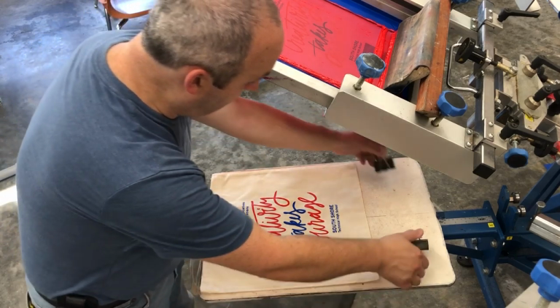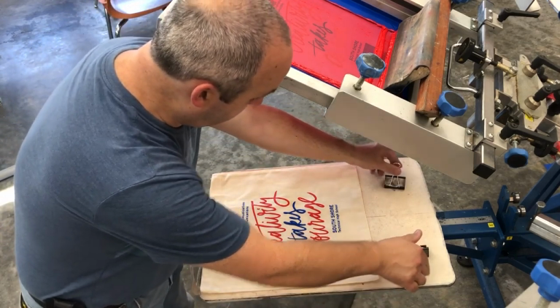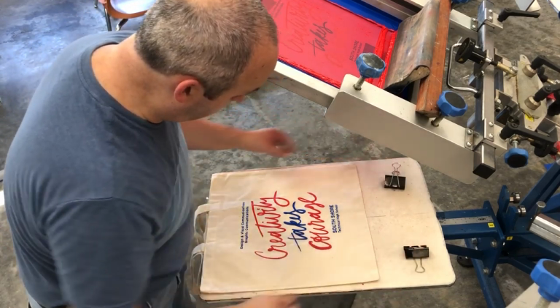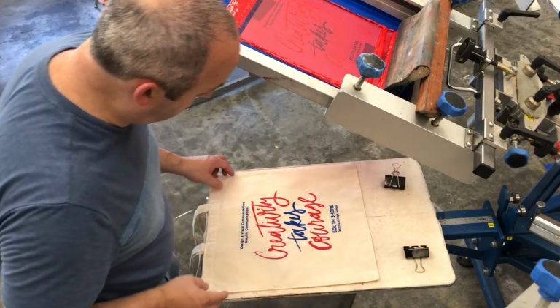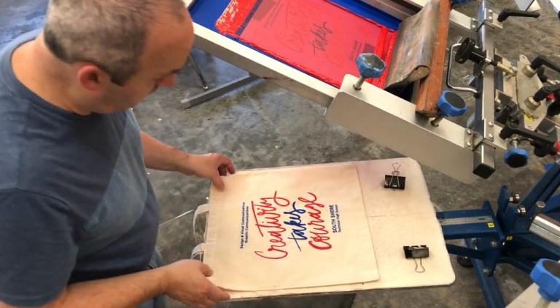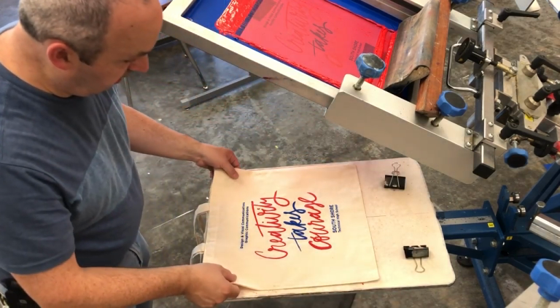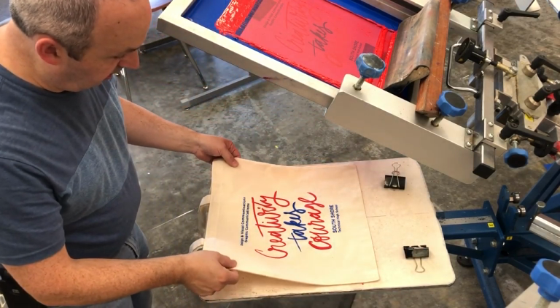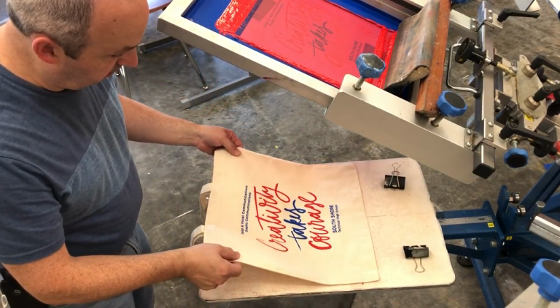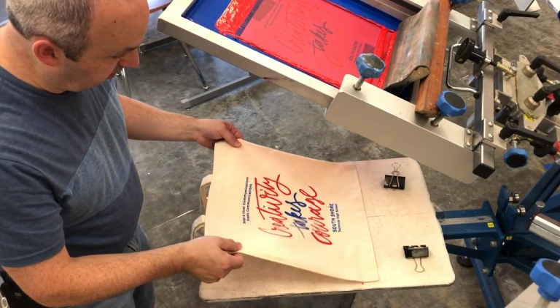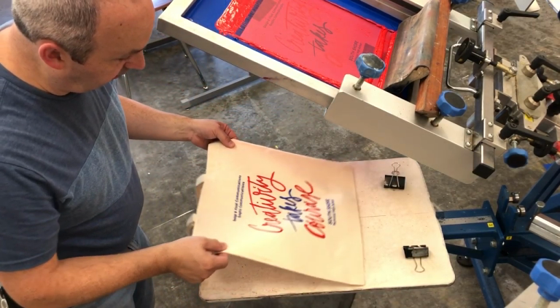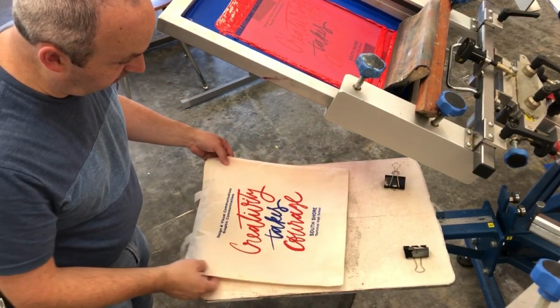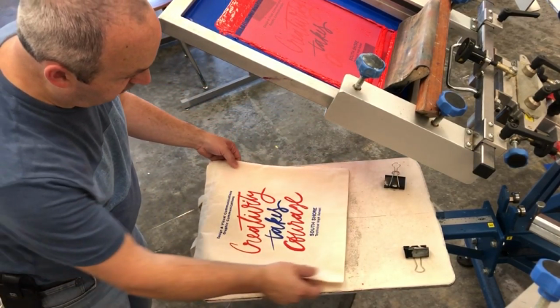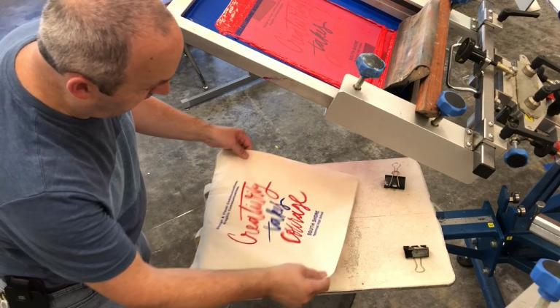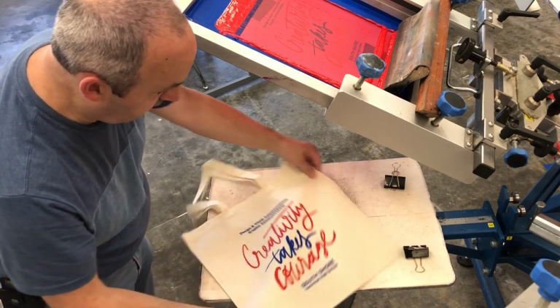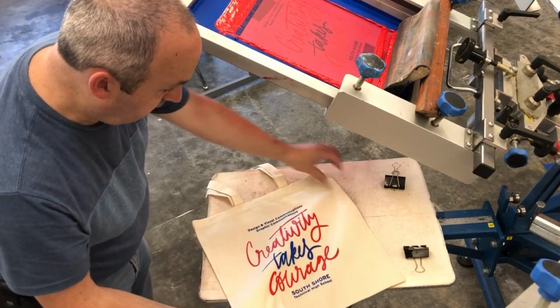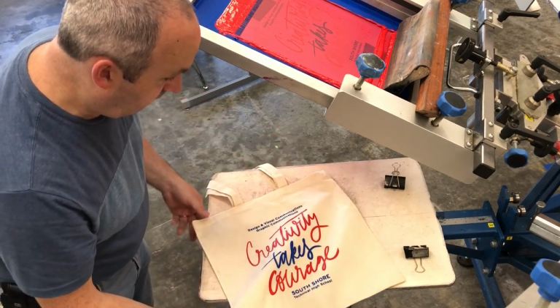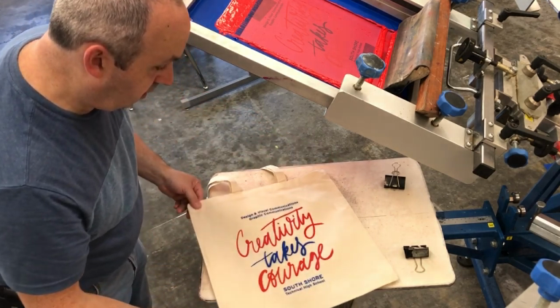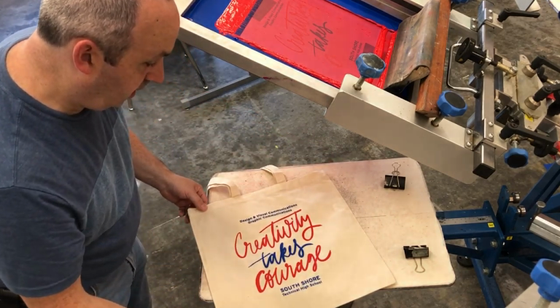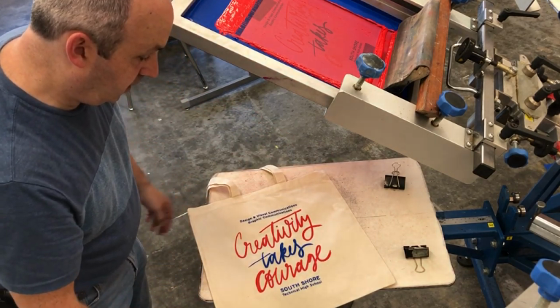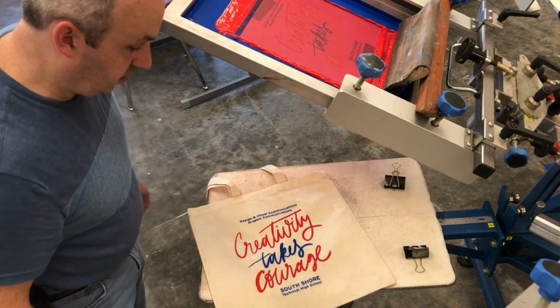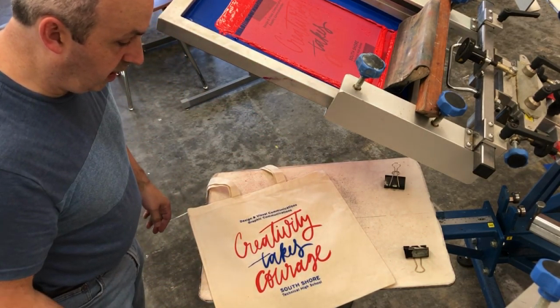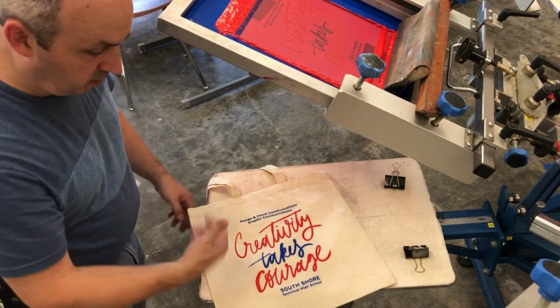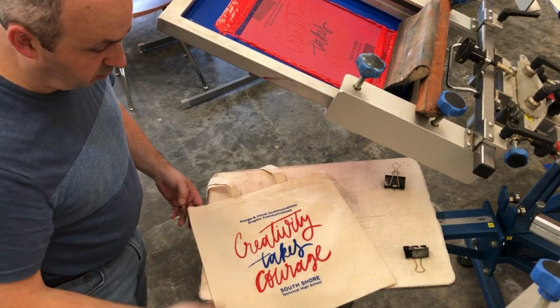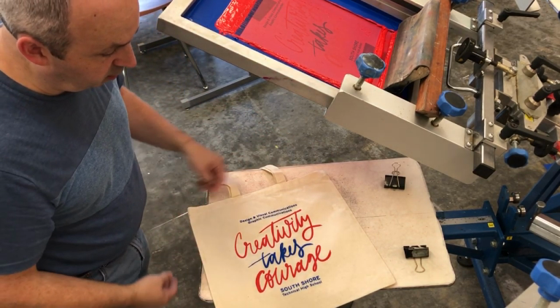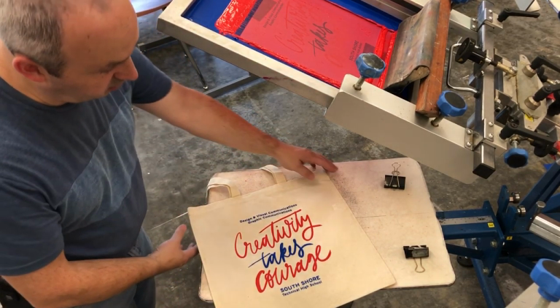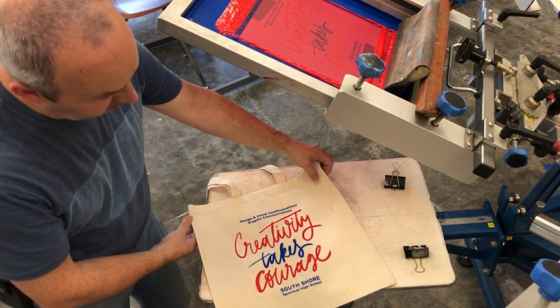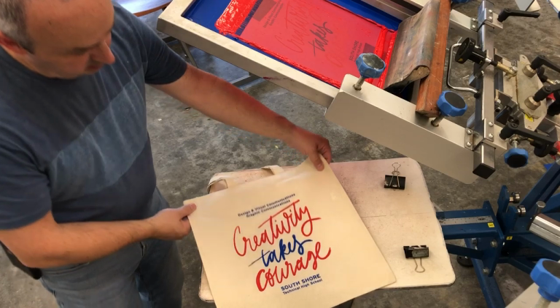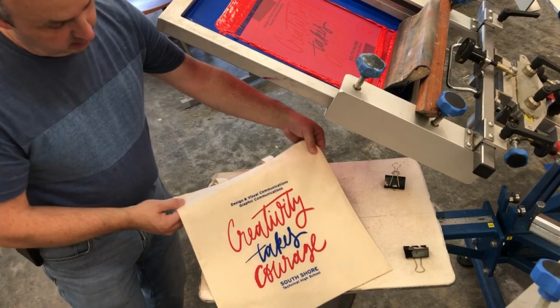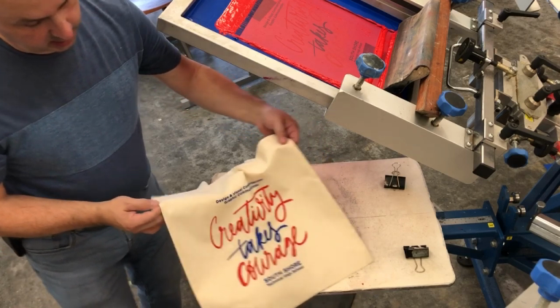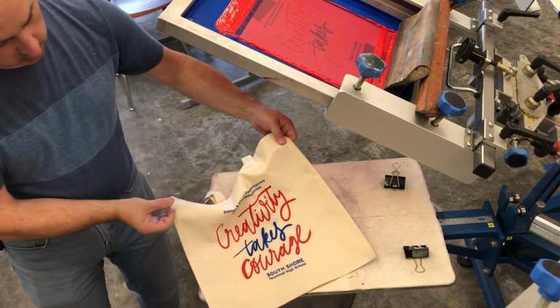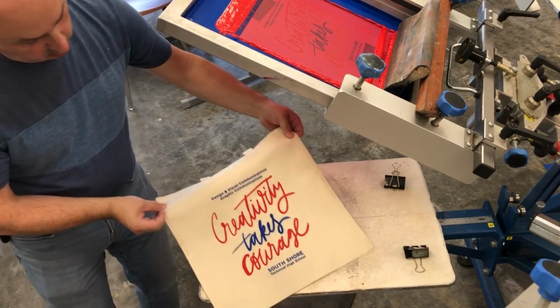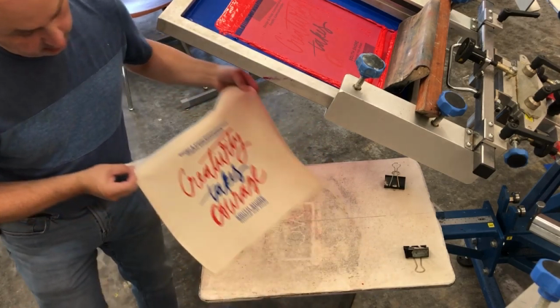So I'm going to unclip that — the print looks good — and I'm going to take it off the palette. You can see the design looks great. We're going to run it over to the dryer and cure the ink.